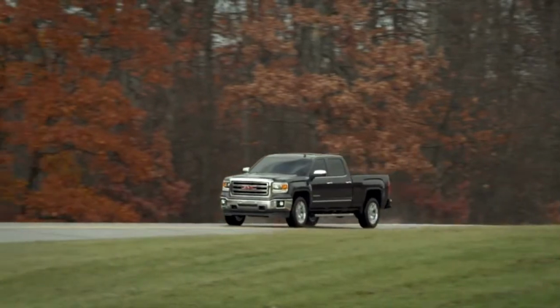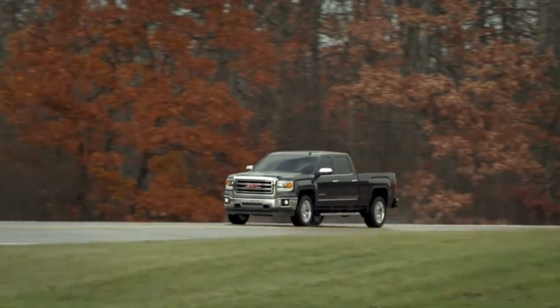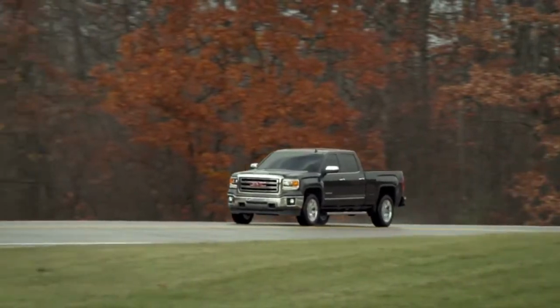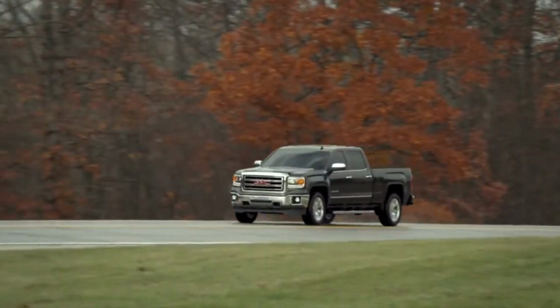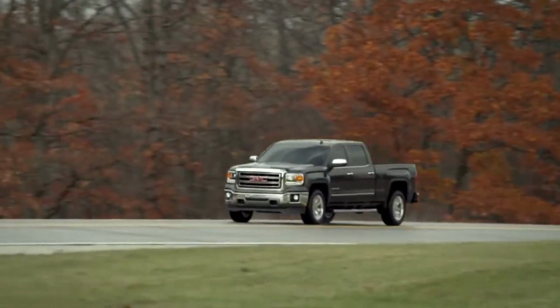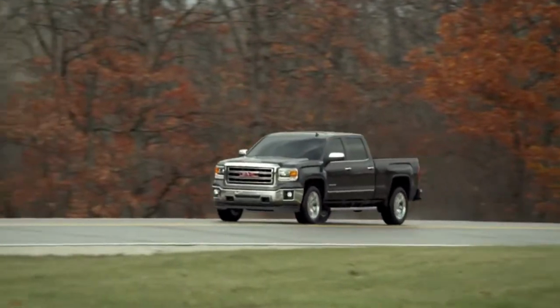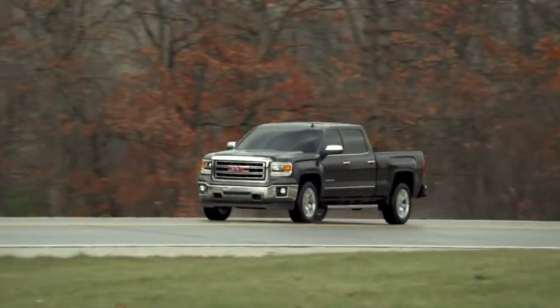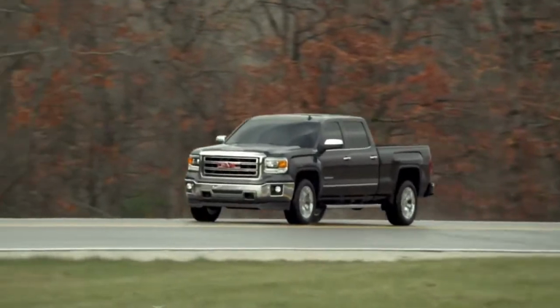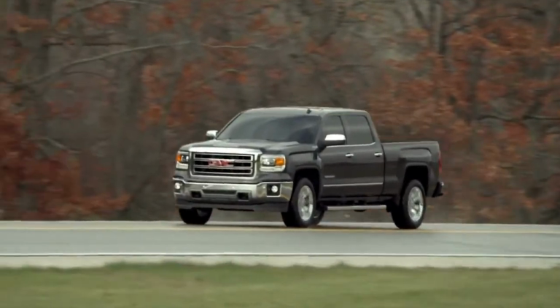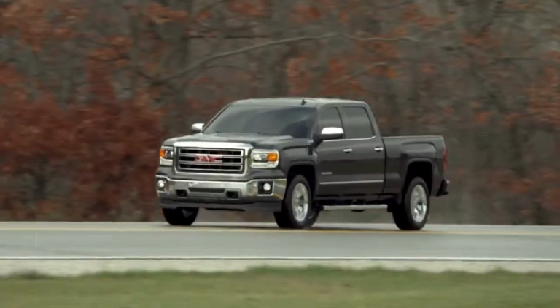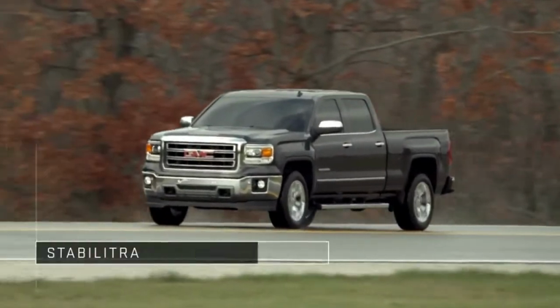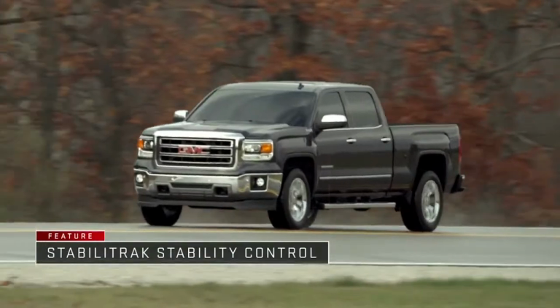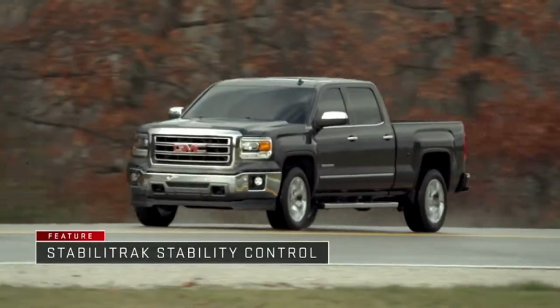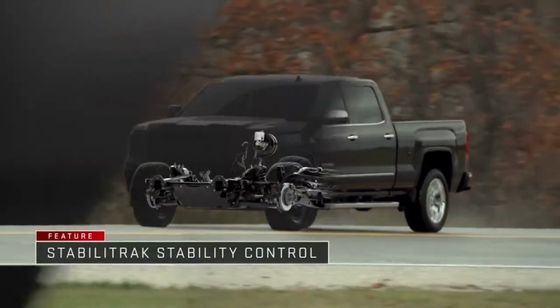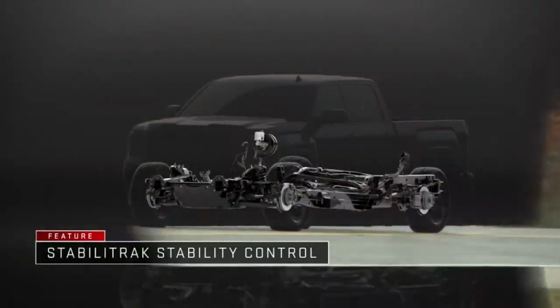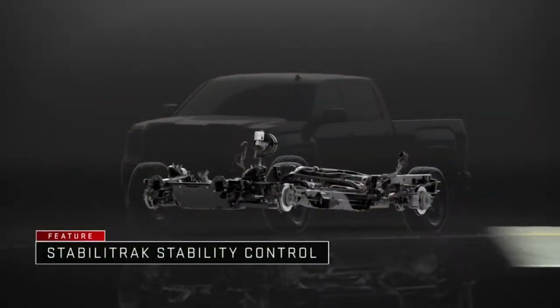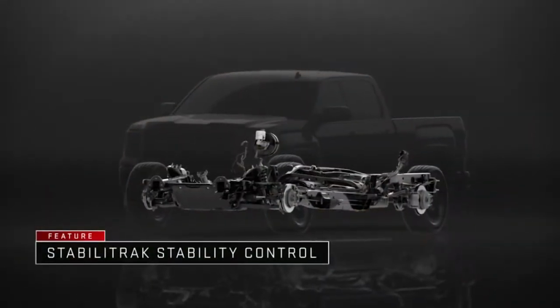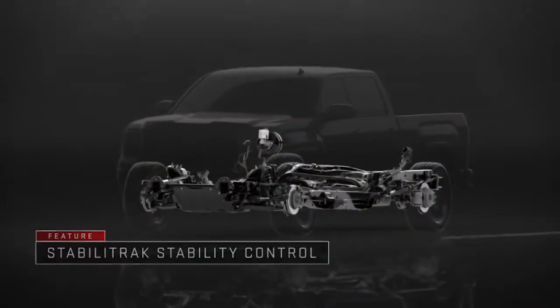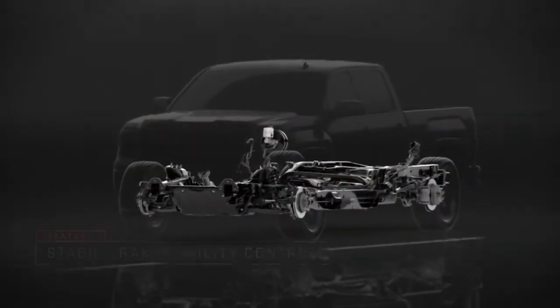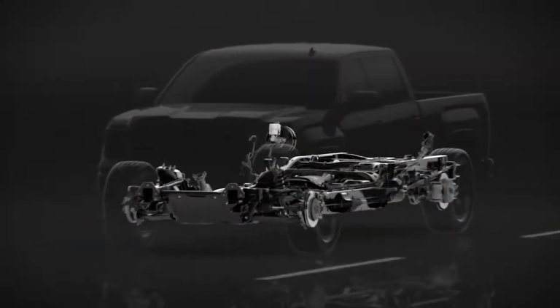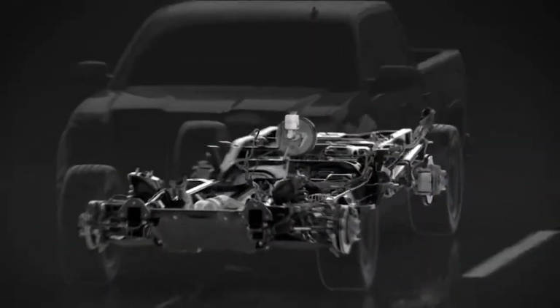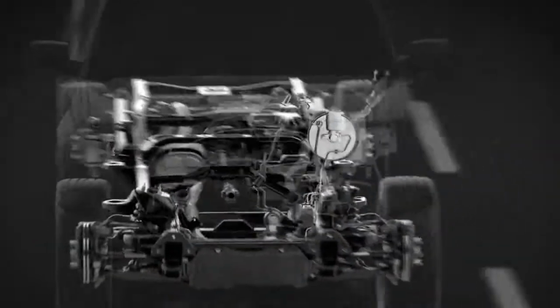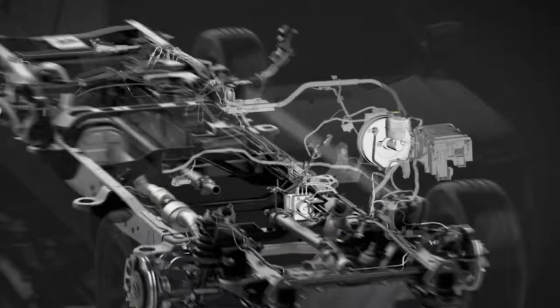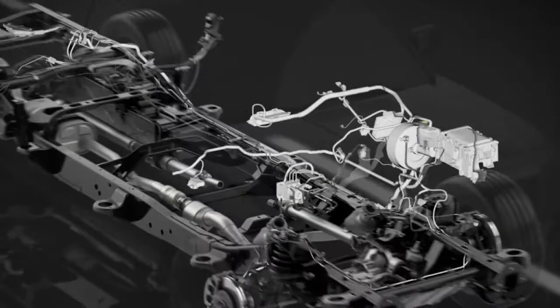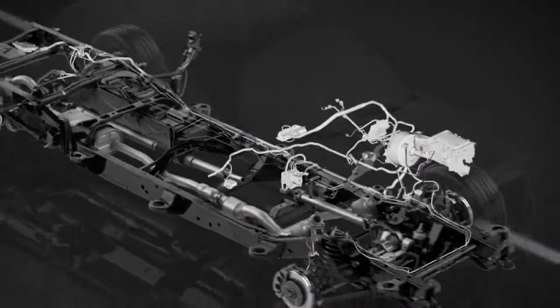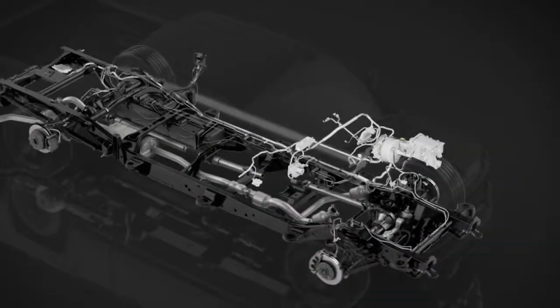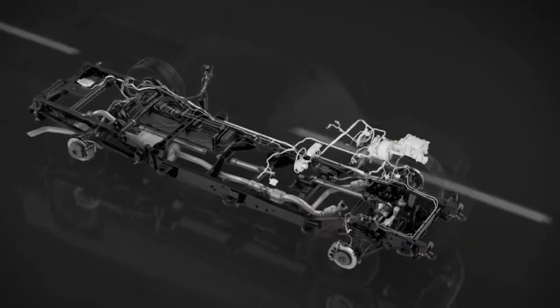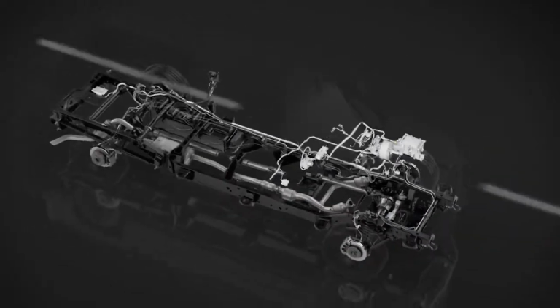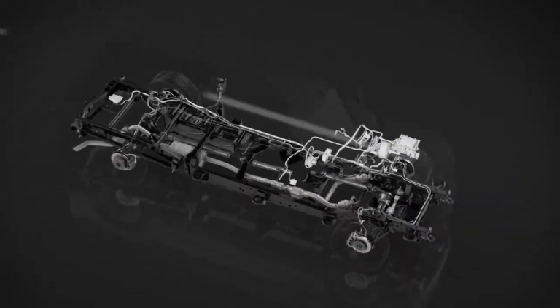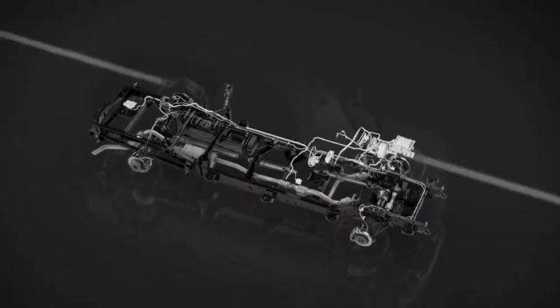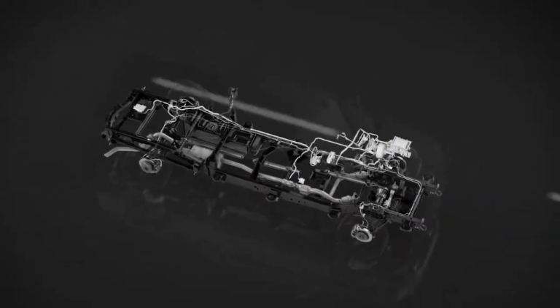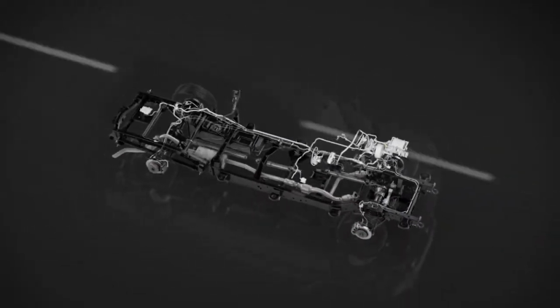Every all-new 2014 GMC Sierra comes standard with the Stabilitrack electronic stability control system. With the sure-footed handling of available four-wheel drive, Sierra is engineered to help keep you confidently in control.